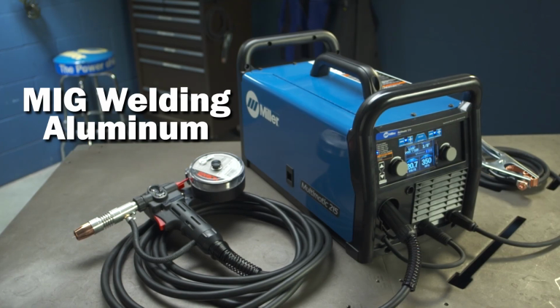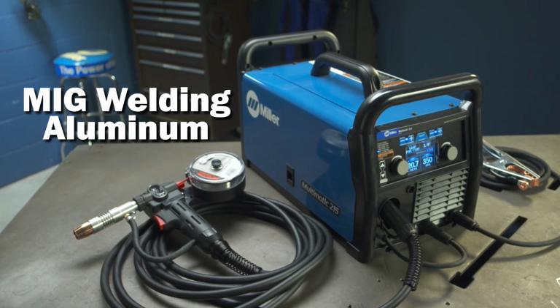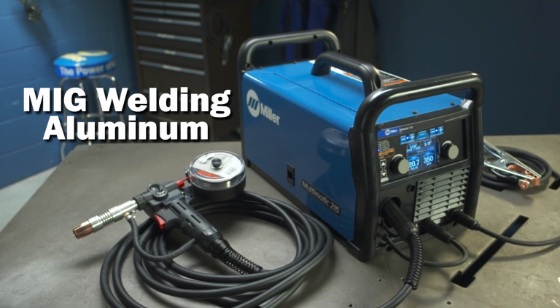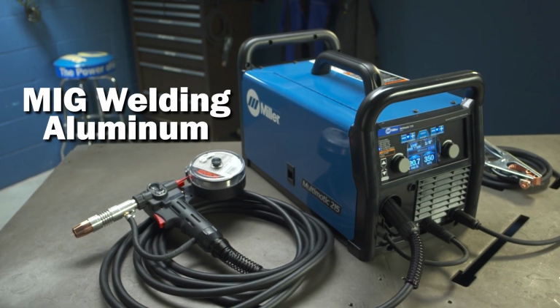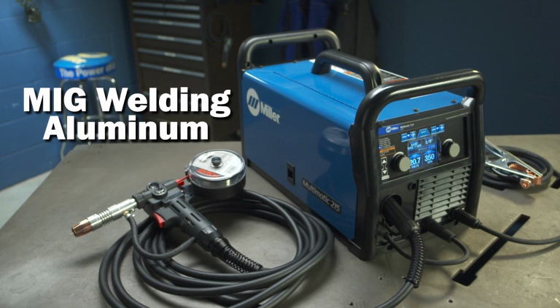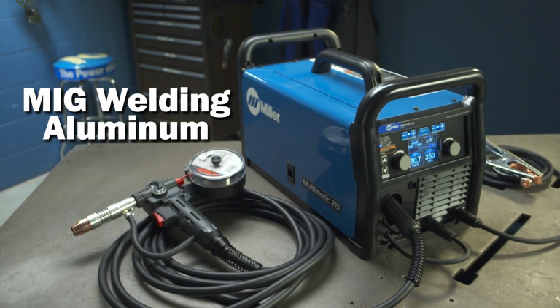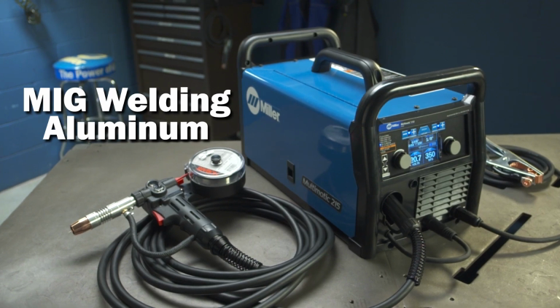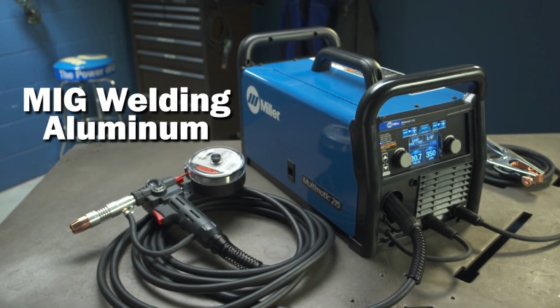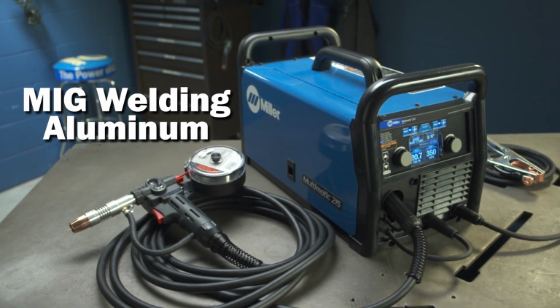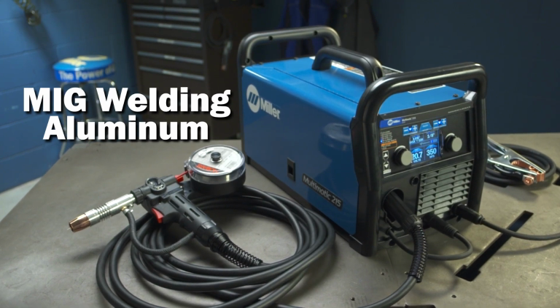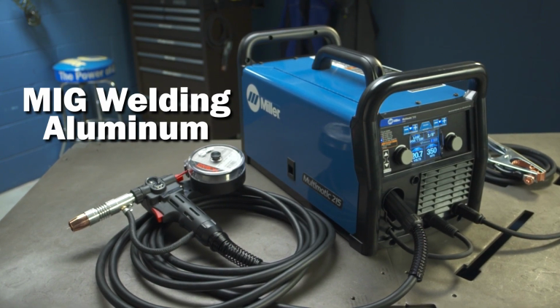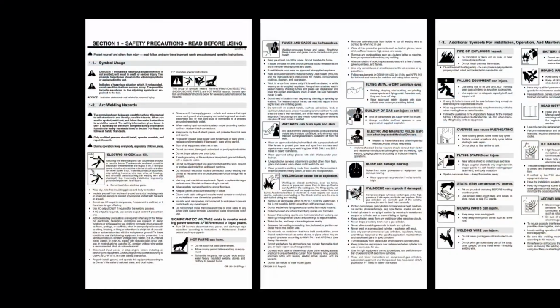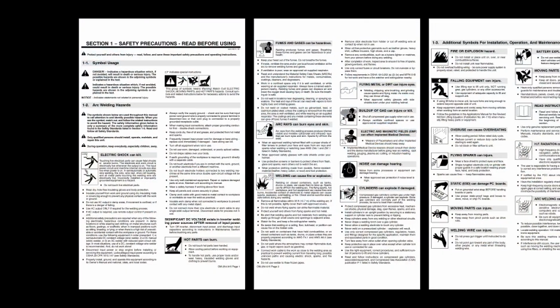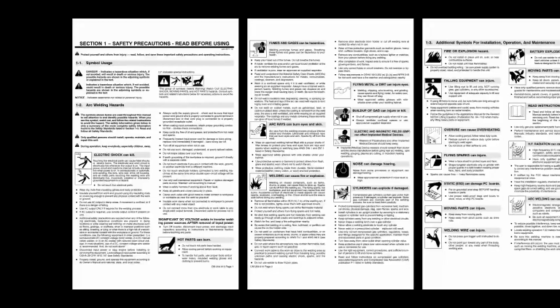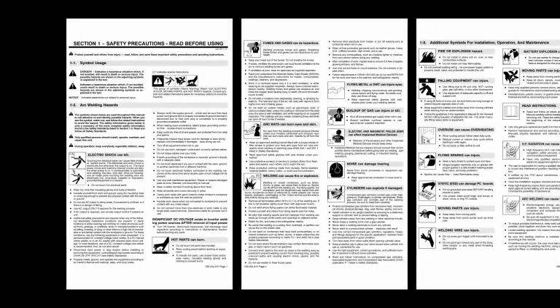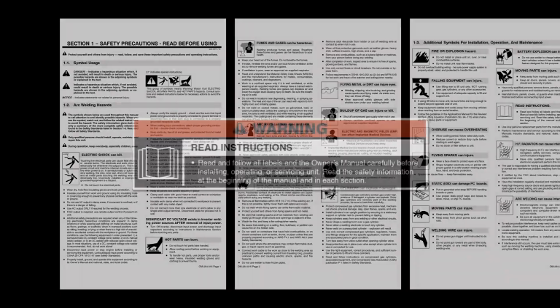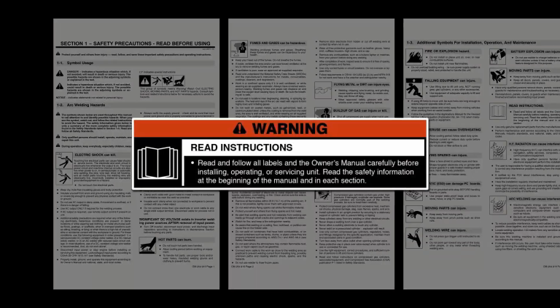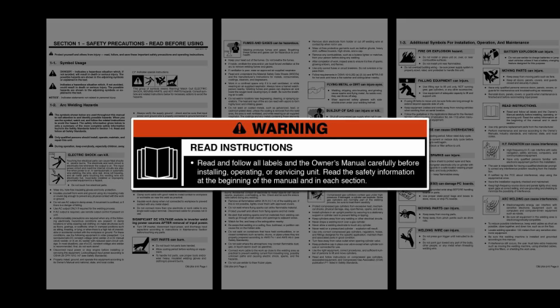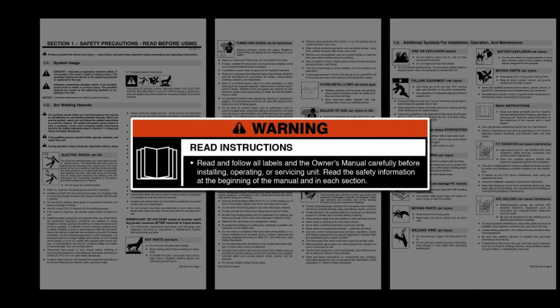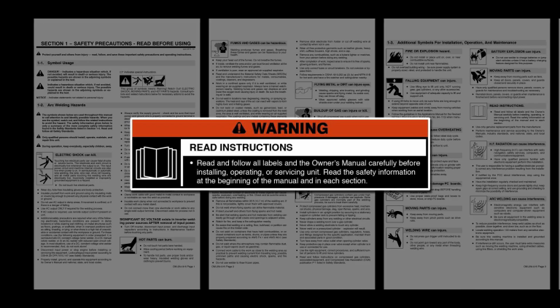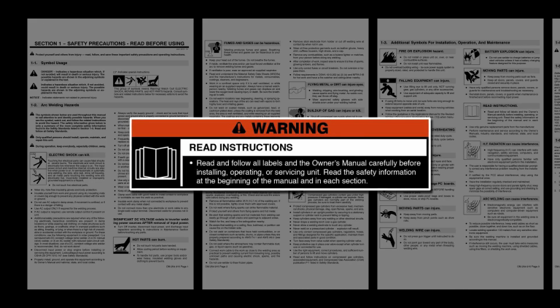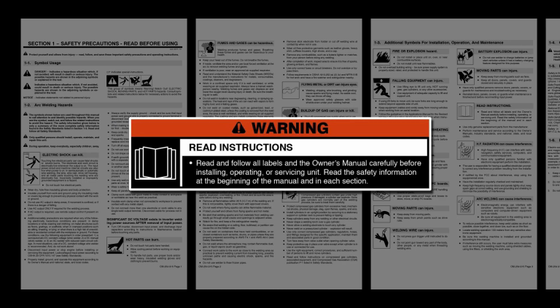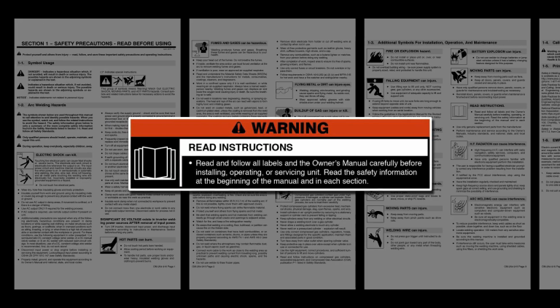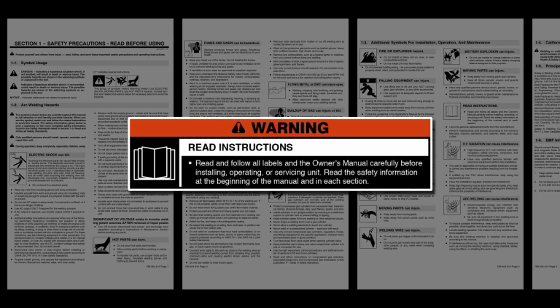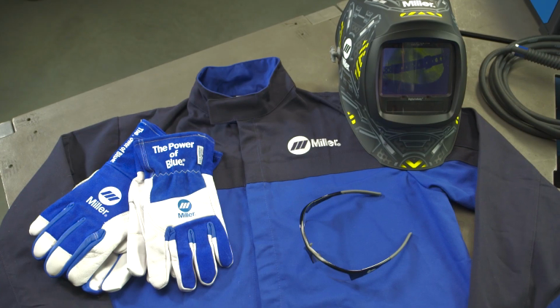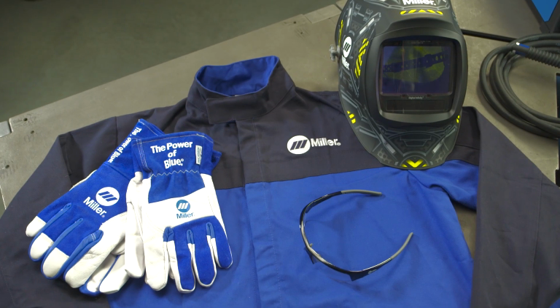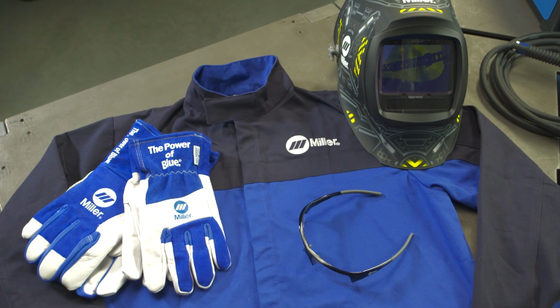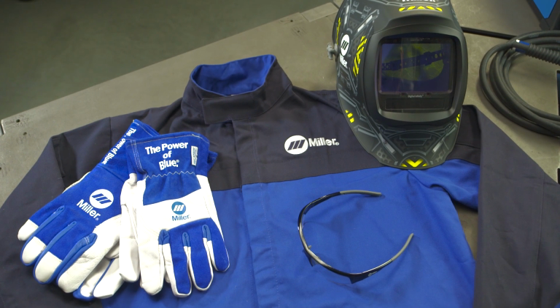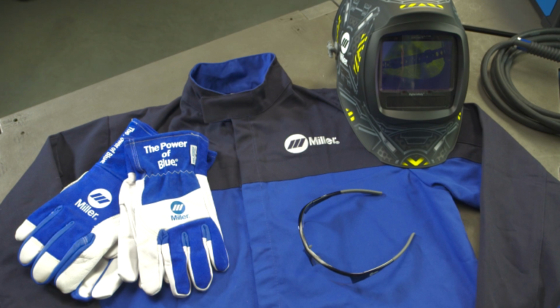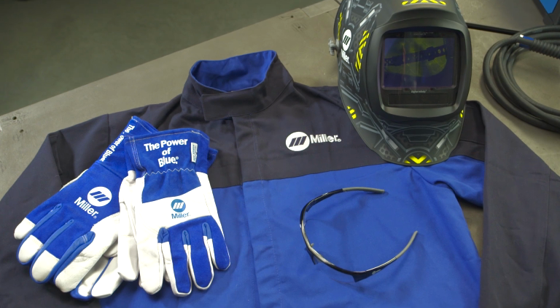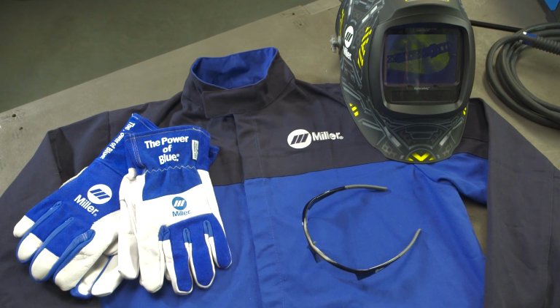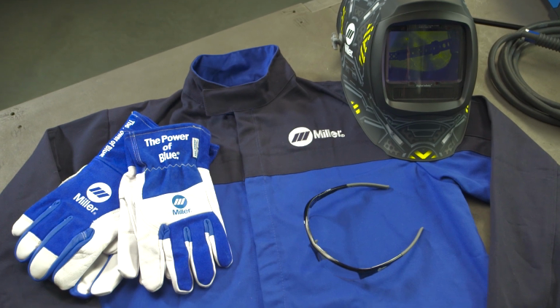Now let's set up the Multimatic 215 for aluminum welding using the MIG process. Please take a few minutes to review important safety information and tips for the Multimatic 215. And remember to wear appropriate safety gear during setup and welding.